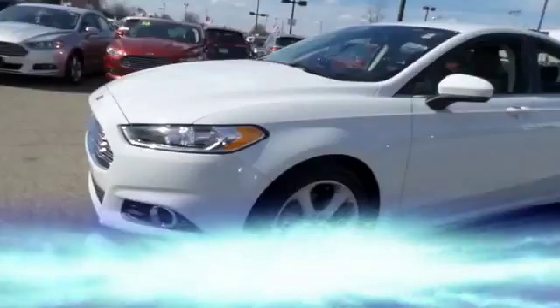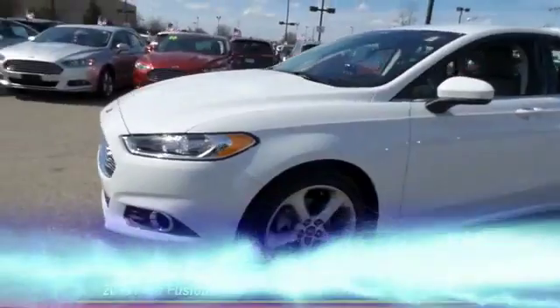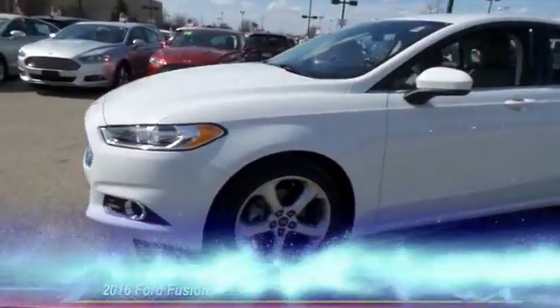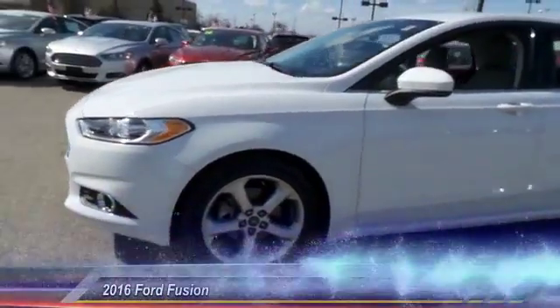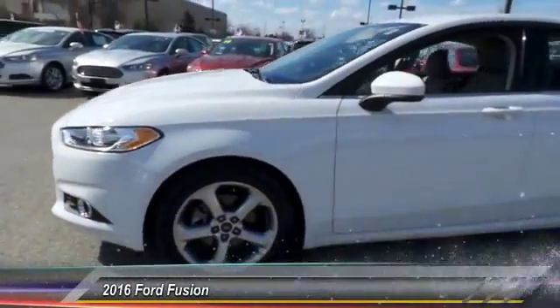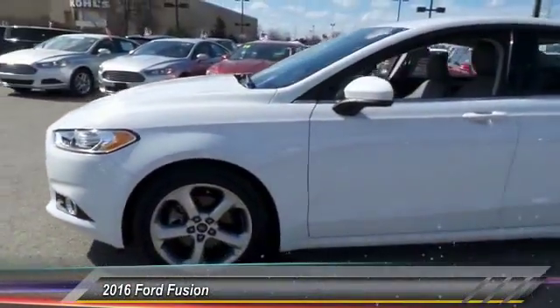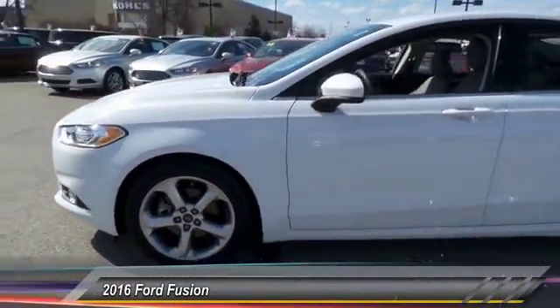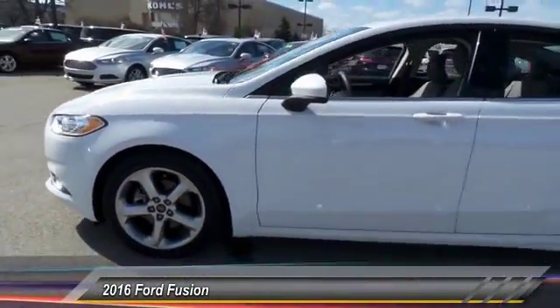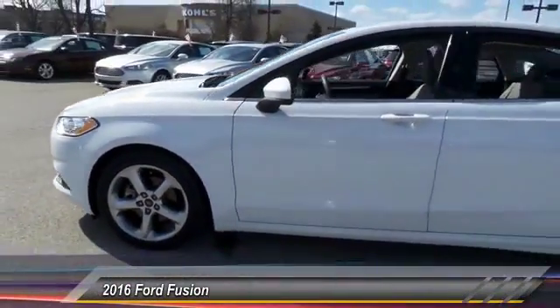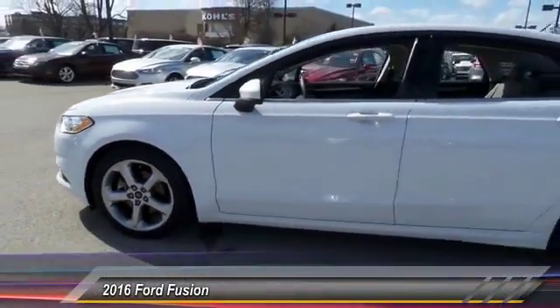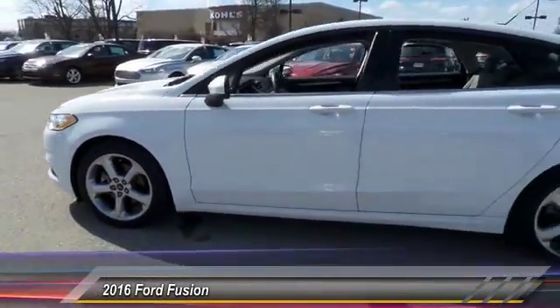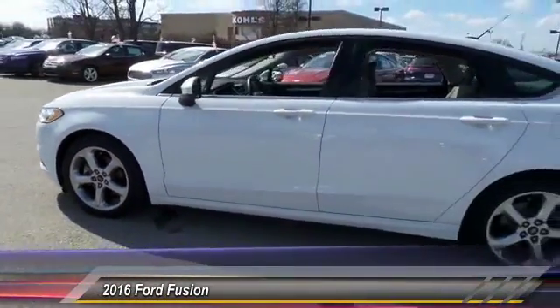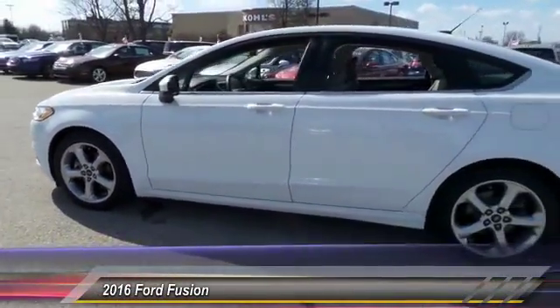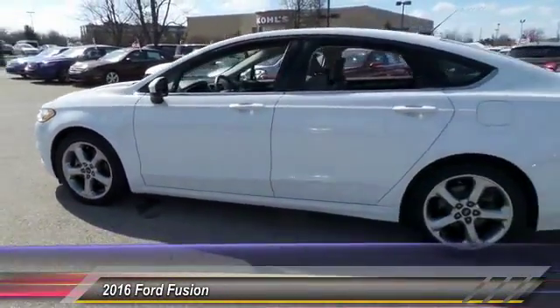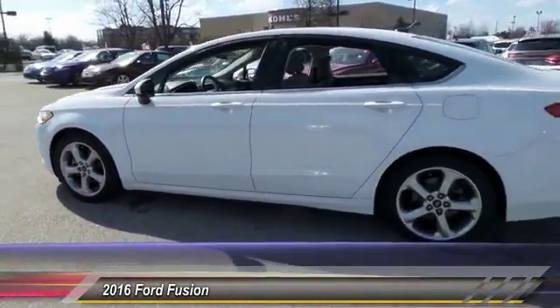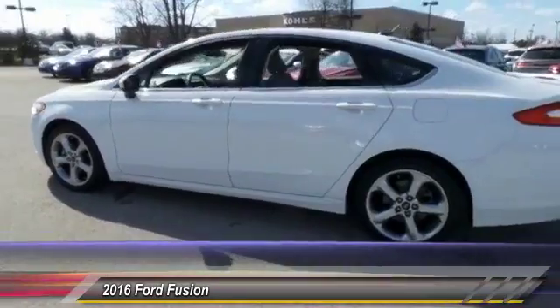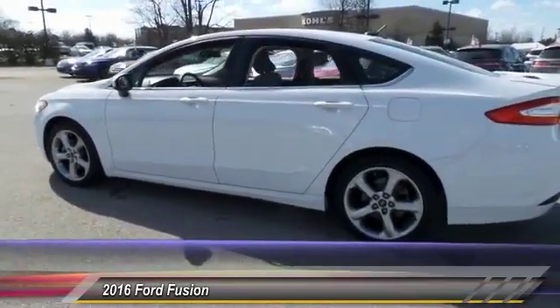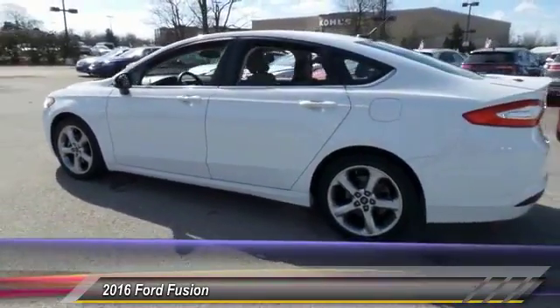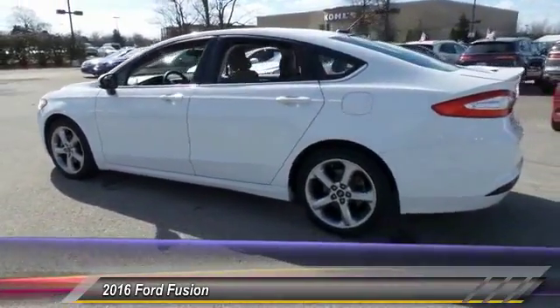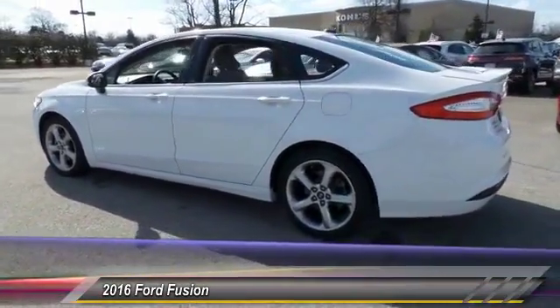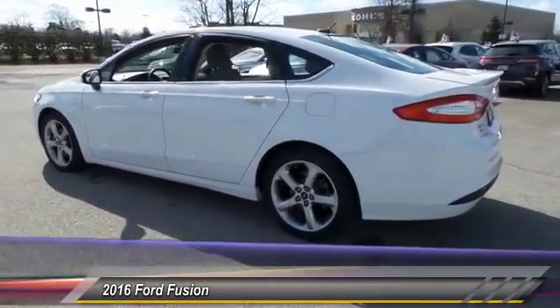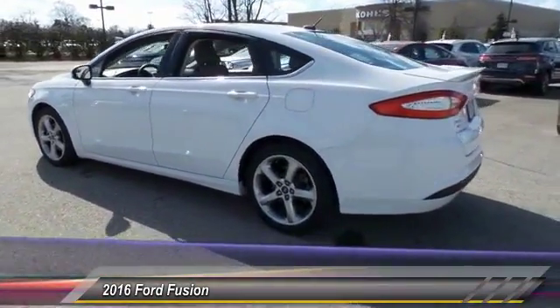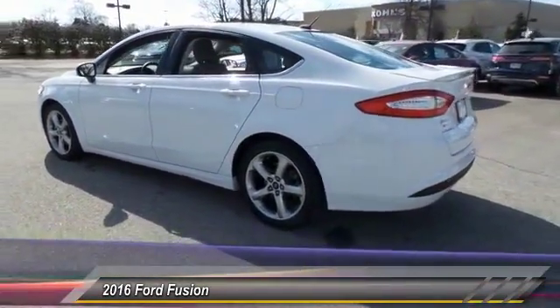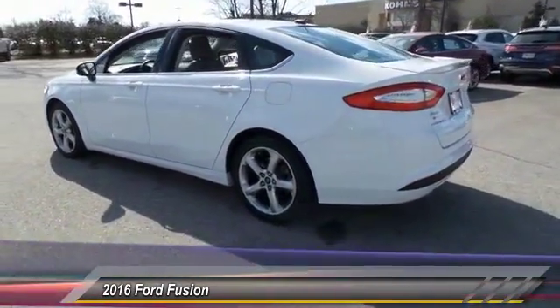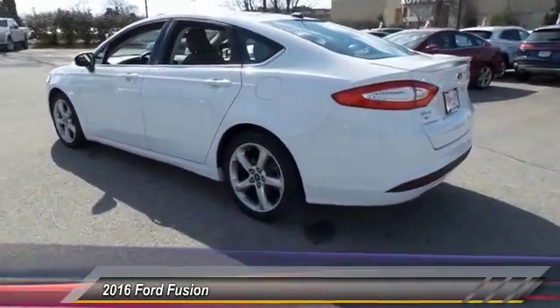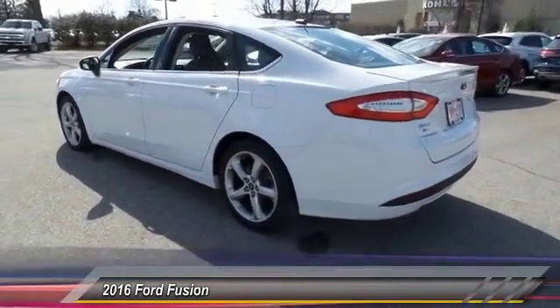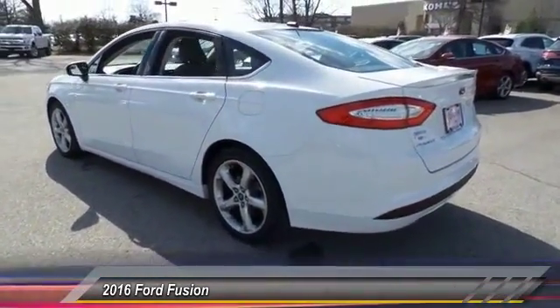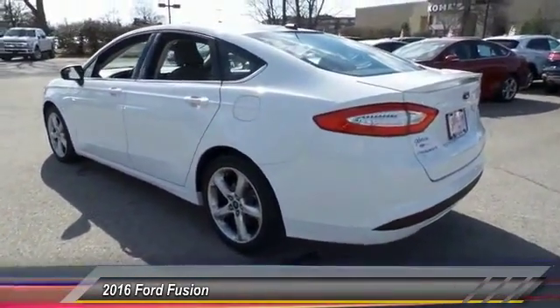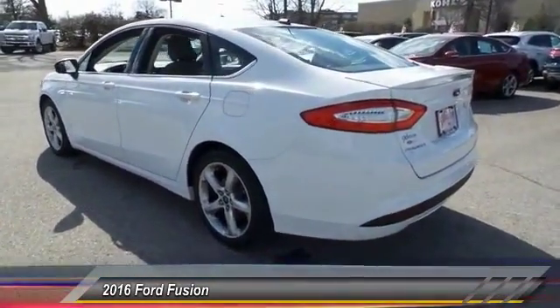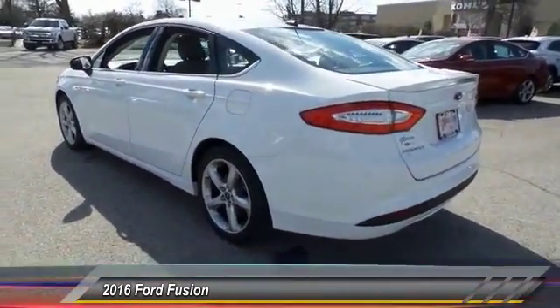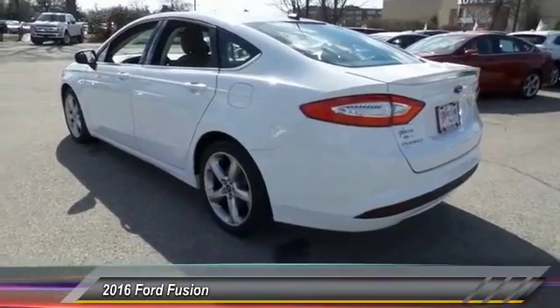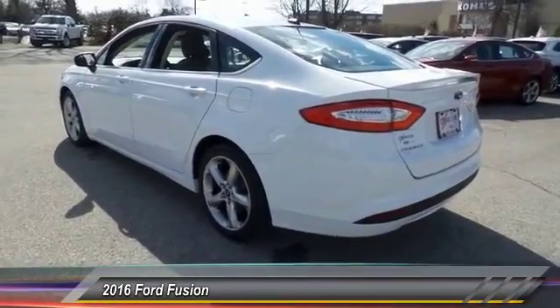The 2016 Ford Fusion. You can have both — impressive power and great economy in a Fusion, and it is priced below $20,000.